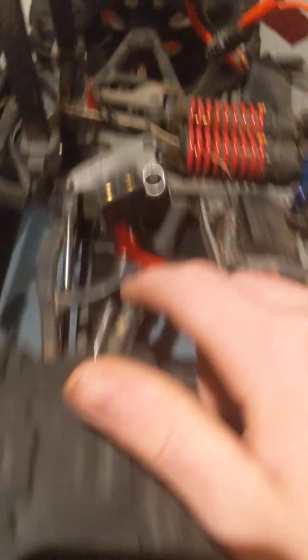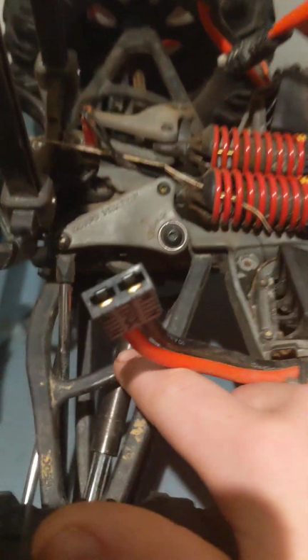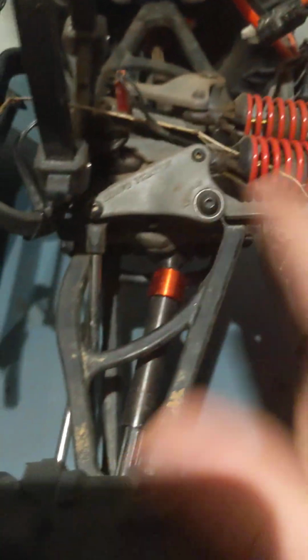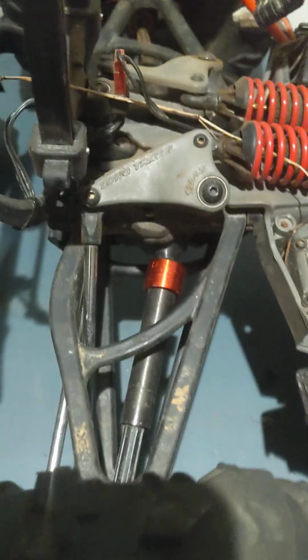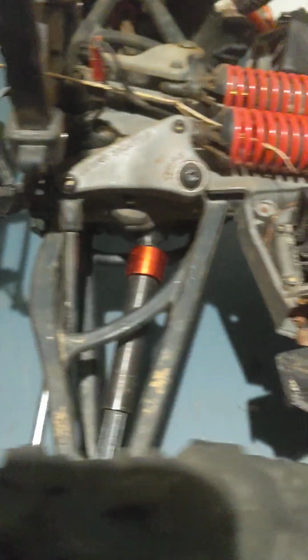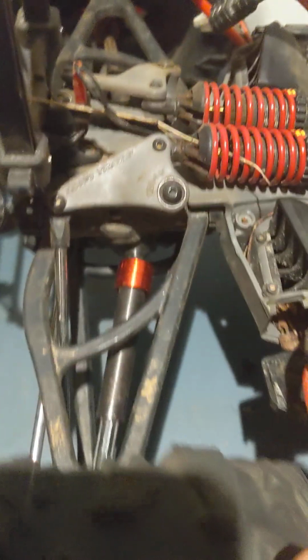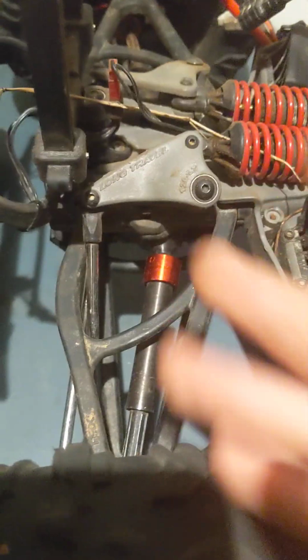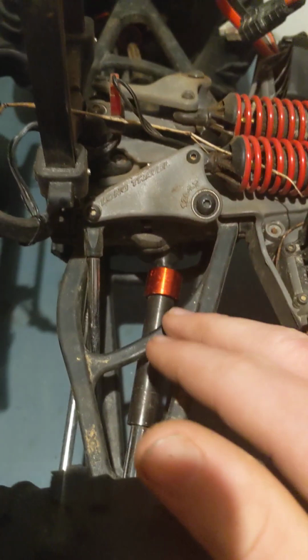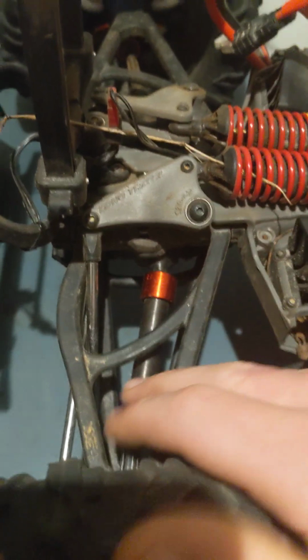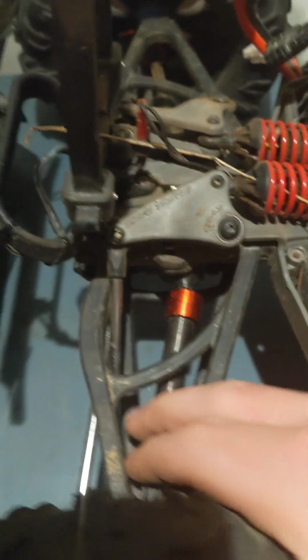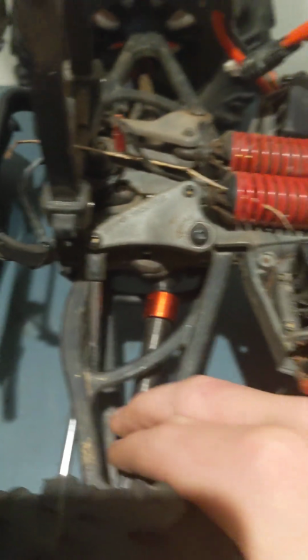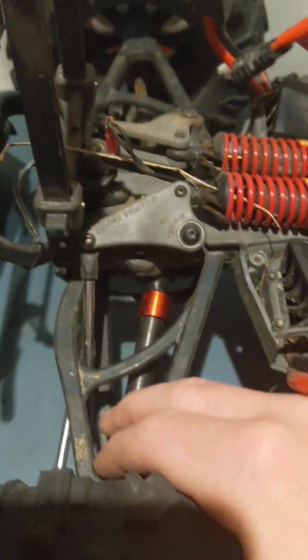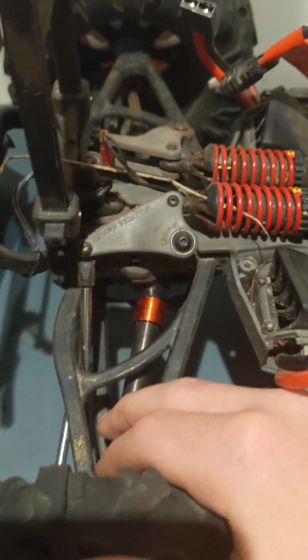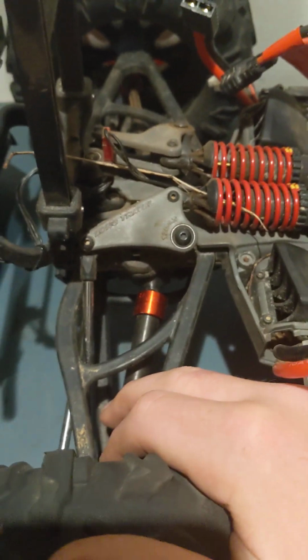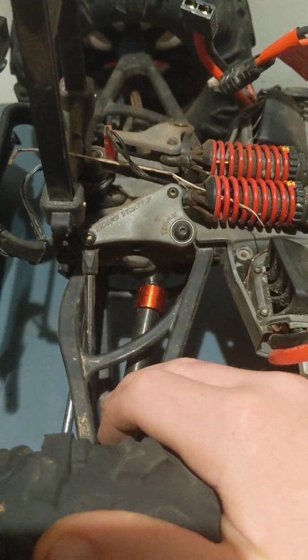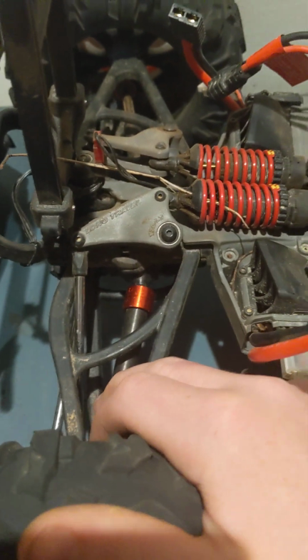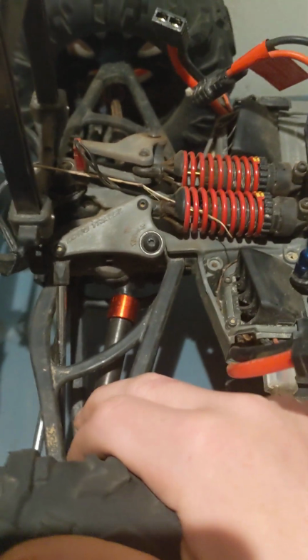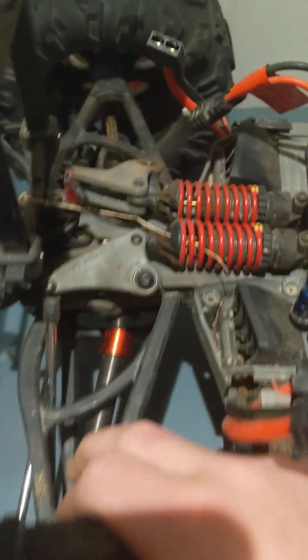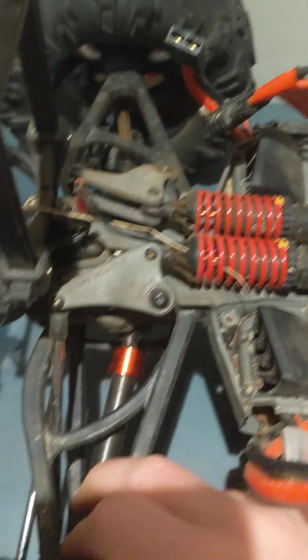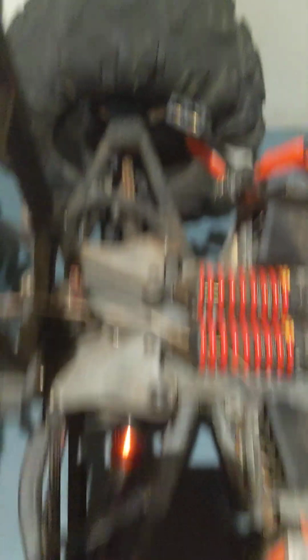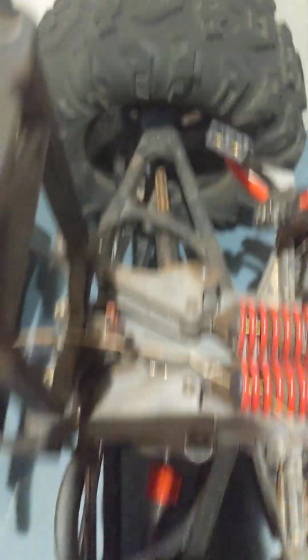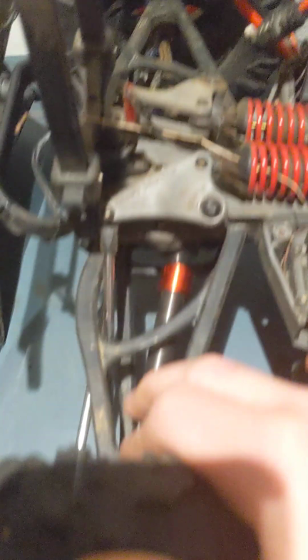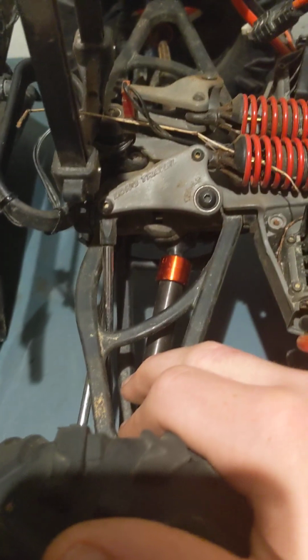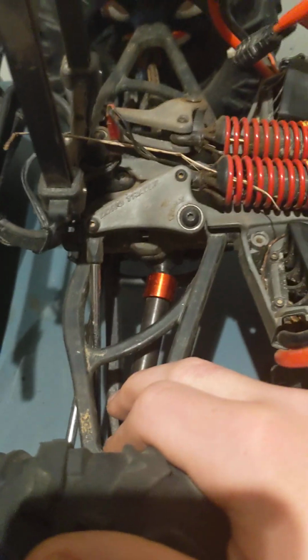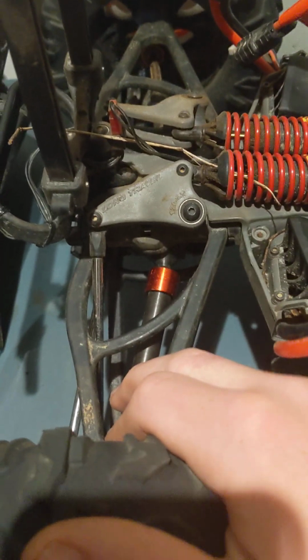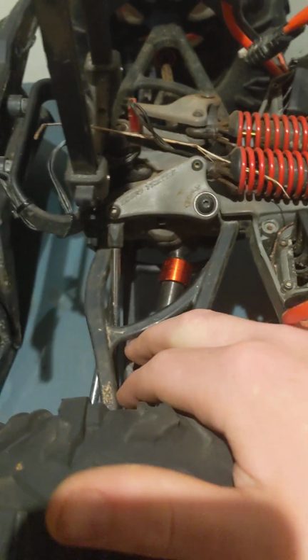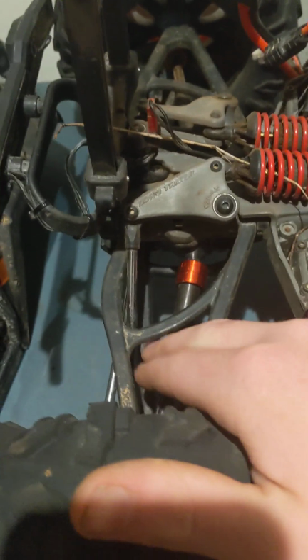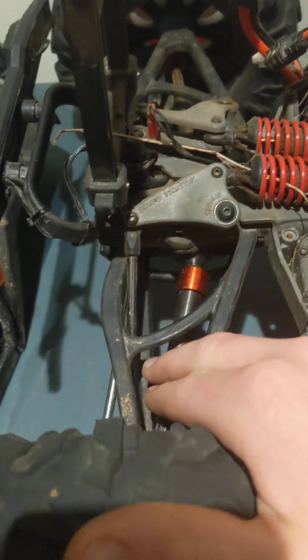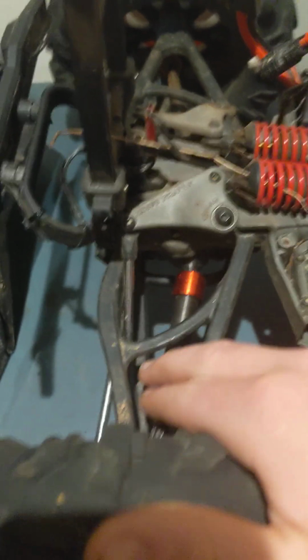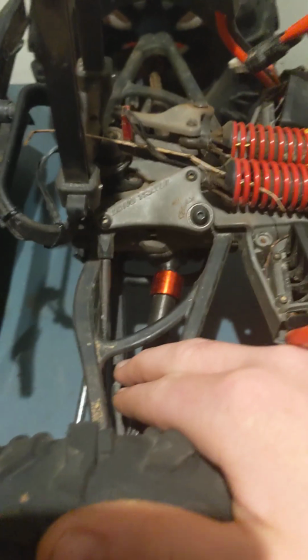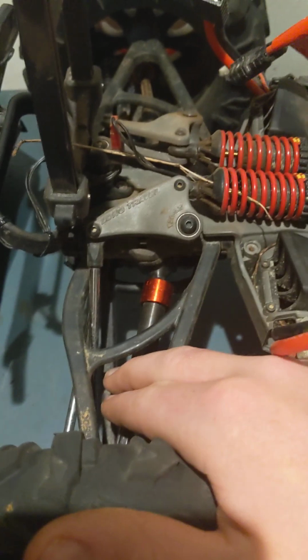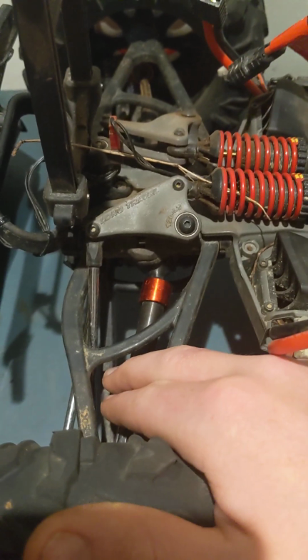The rear driveshafts come as plastic out of the box and one on each side broke on me. So I decided to replace them with metal, which have held up way better.